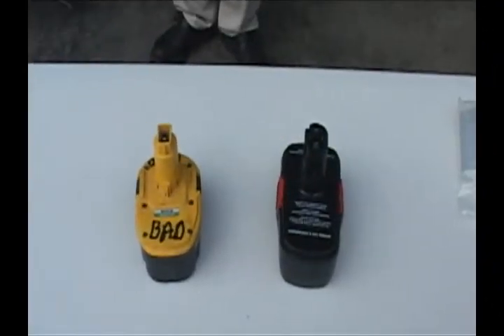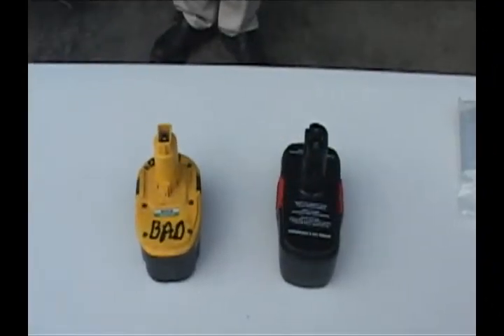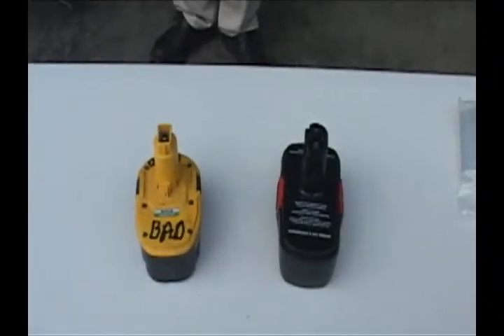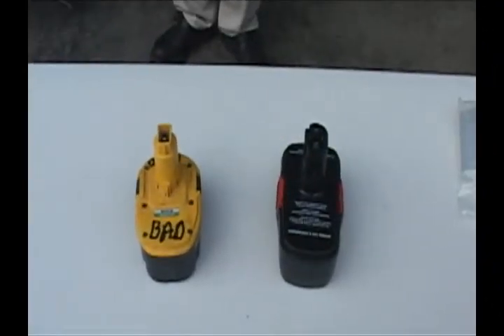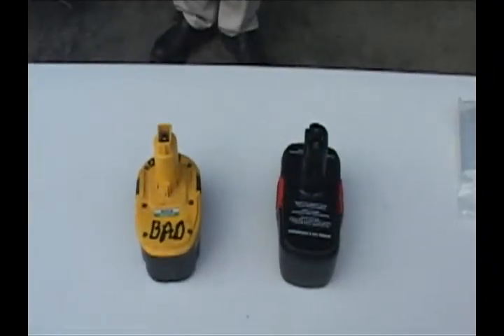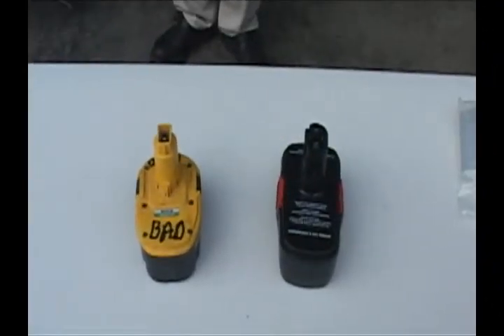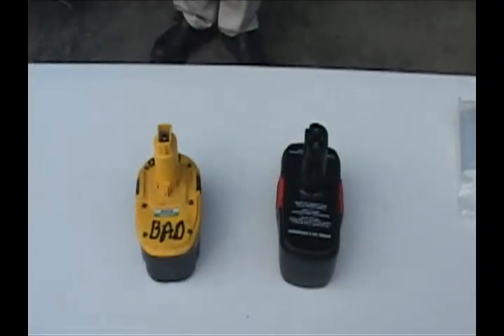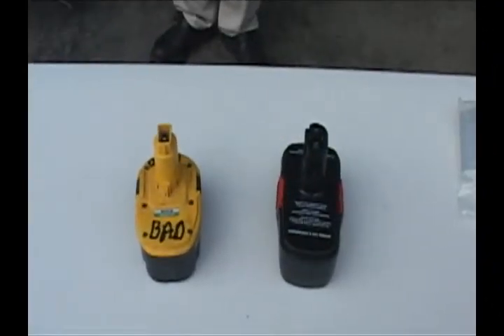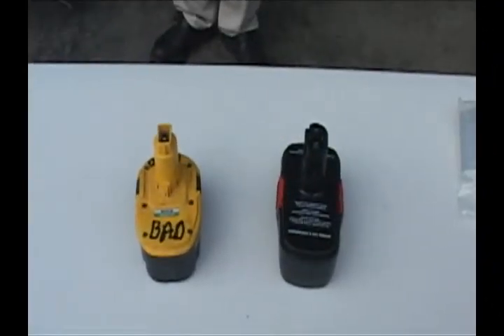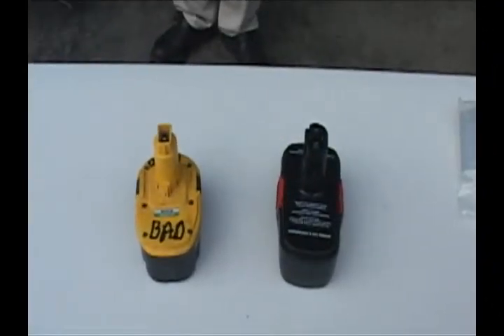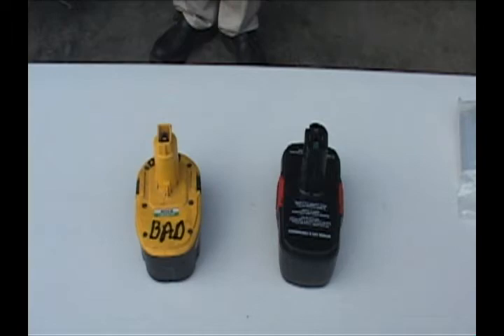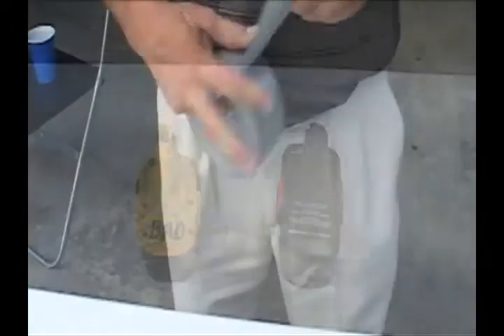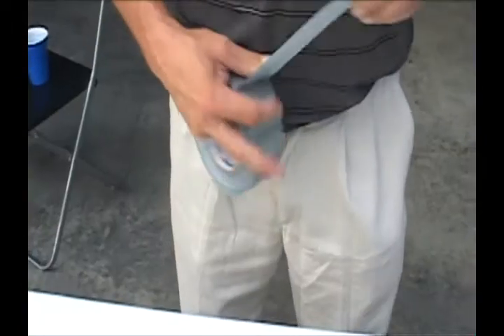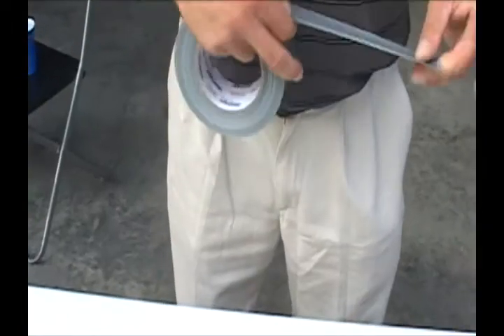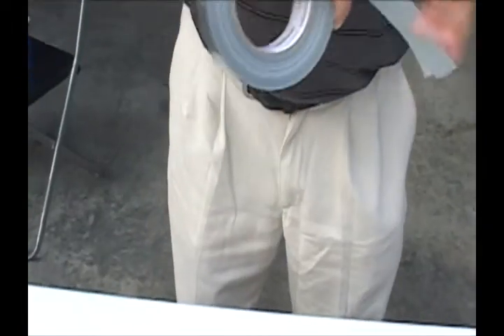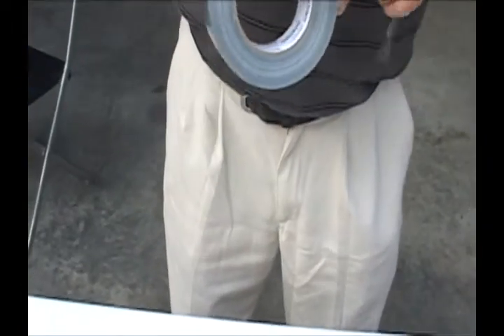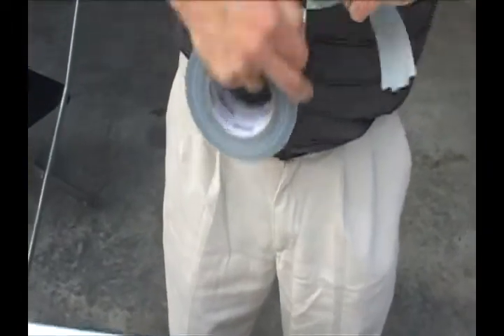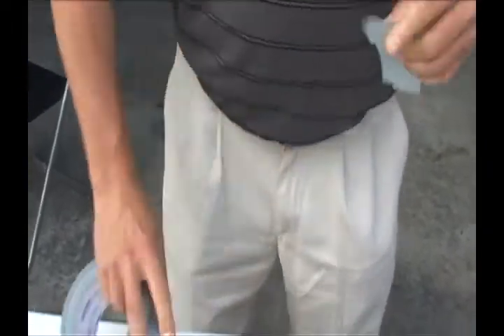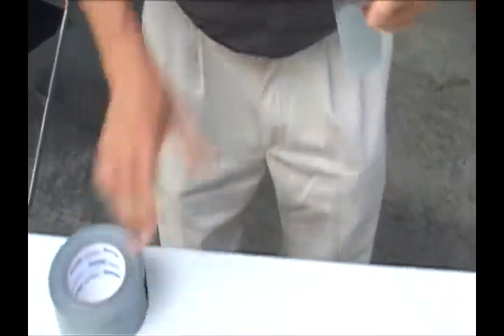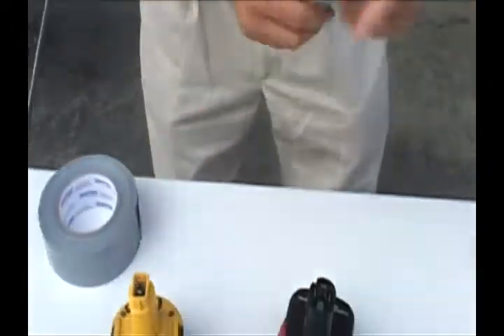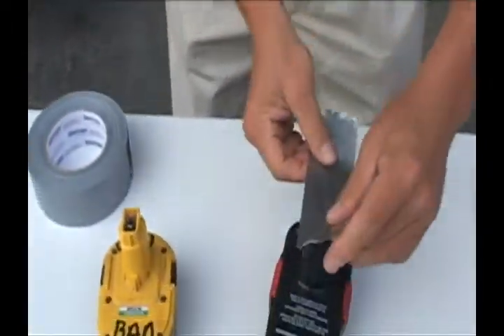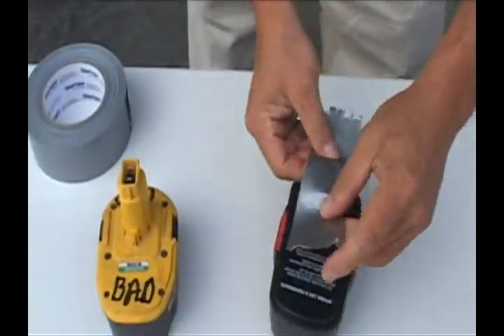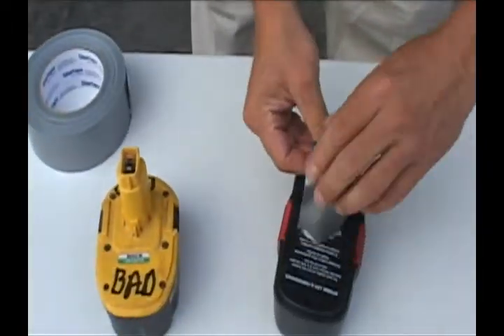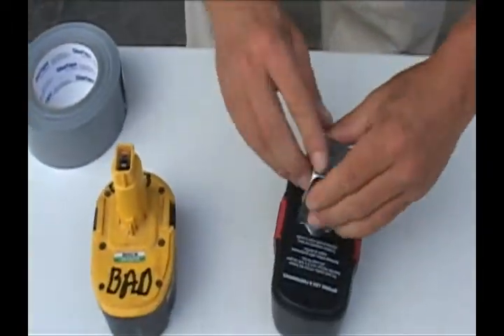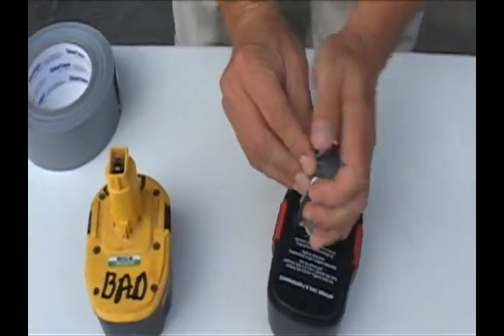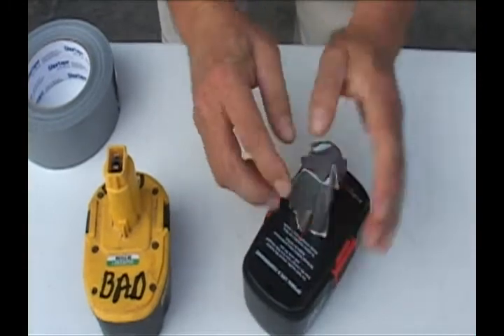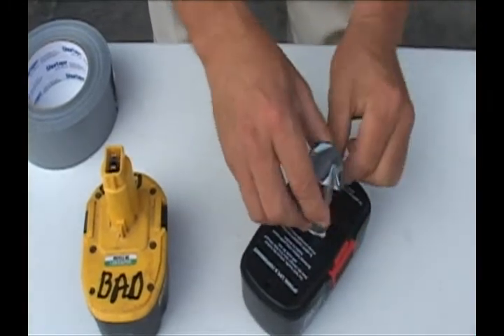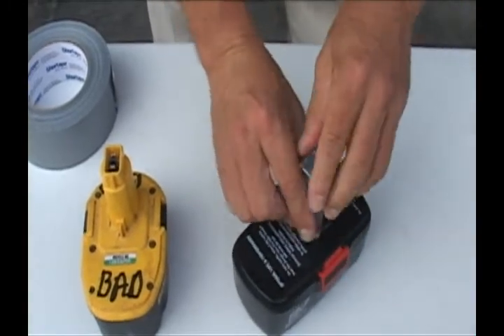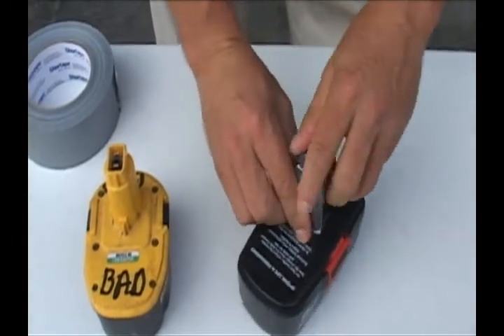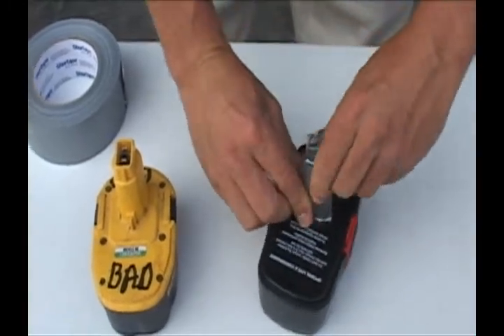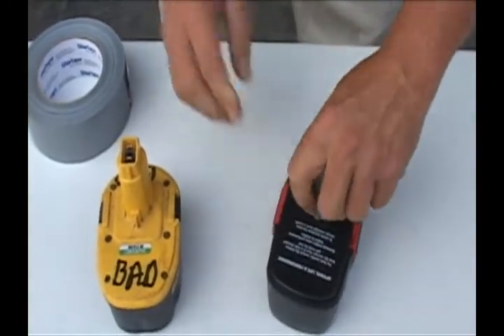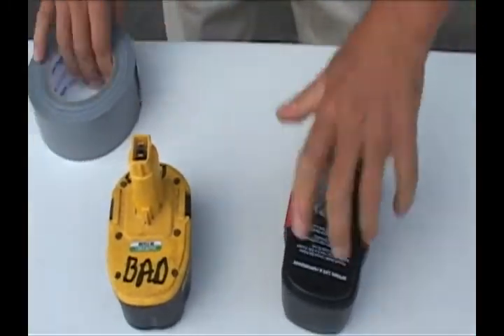These are batteries for rechargeable tools. The contacts need to be taped, as shown, to ensure their safe transportation to the recycling center. Once taped, they can be added to the bucket.